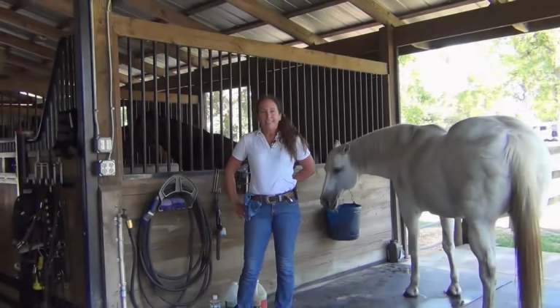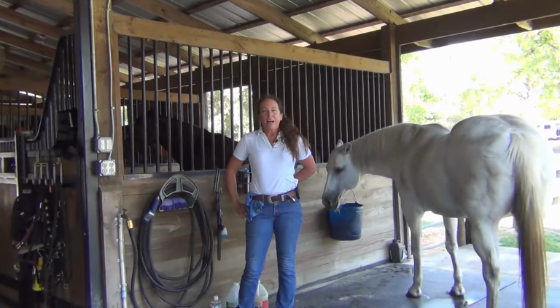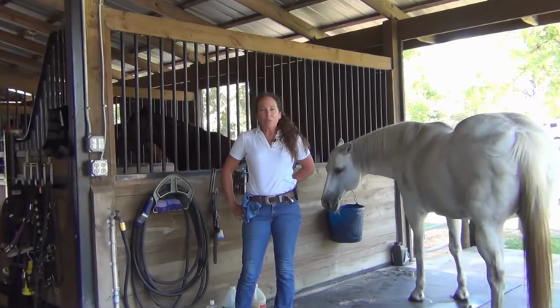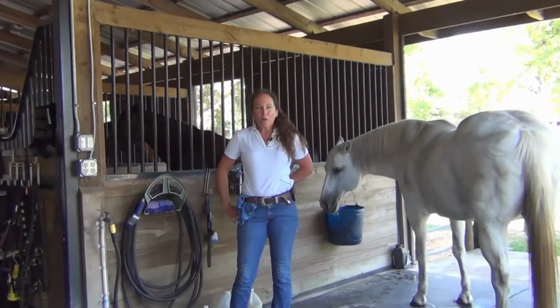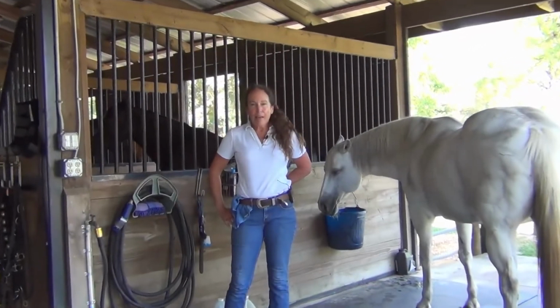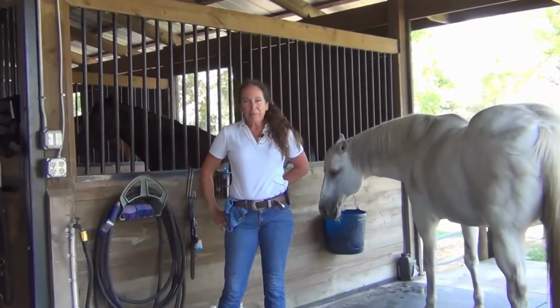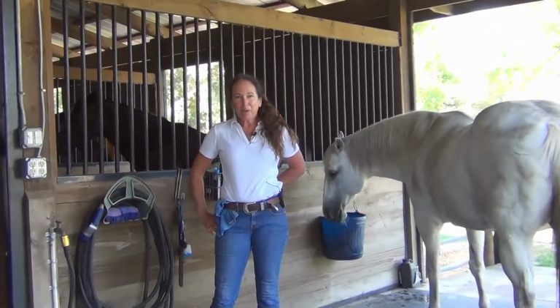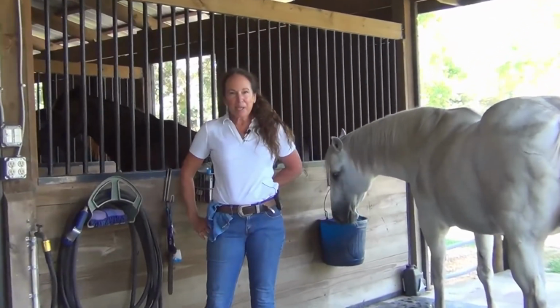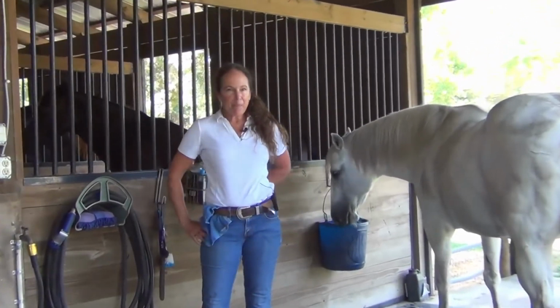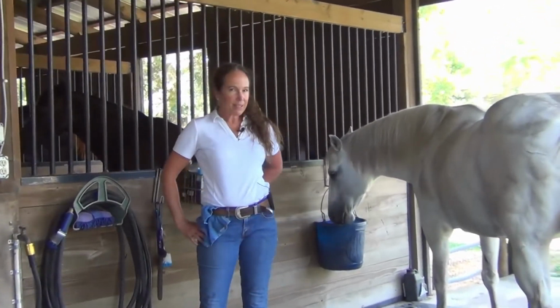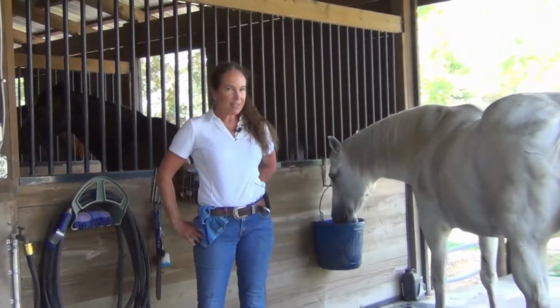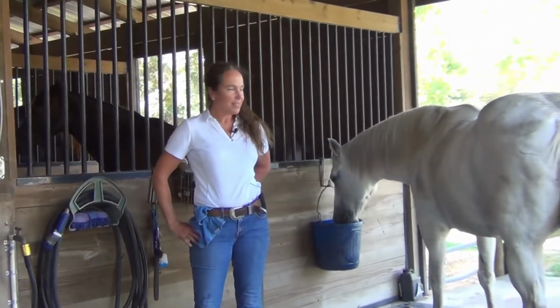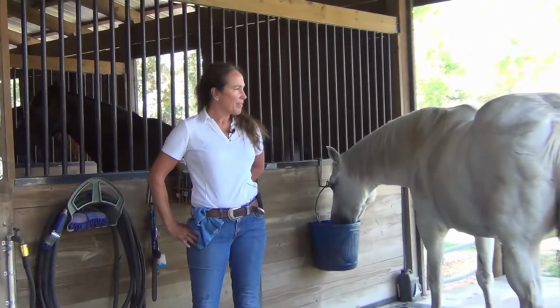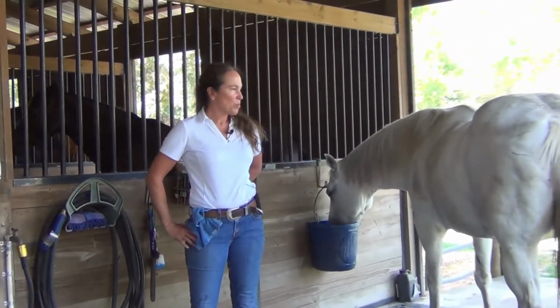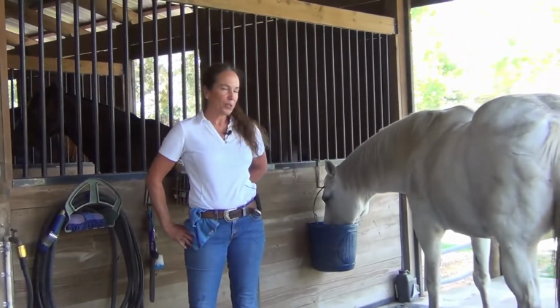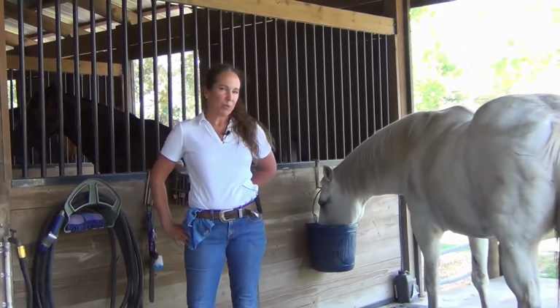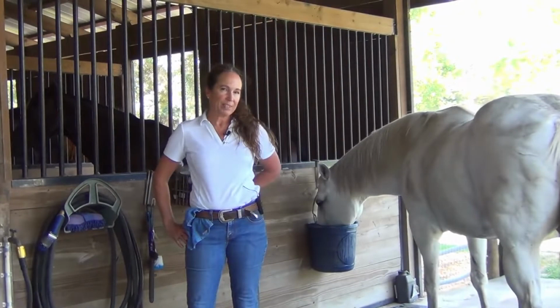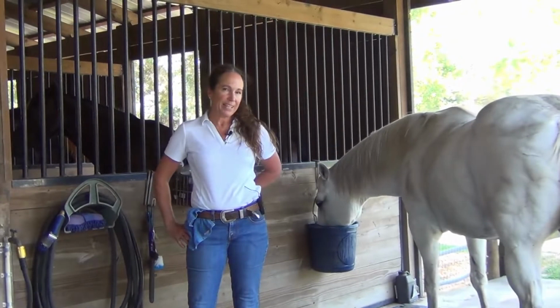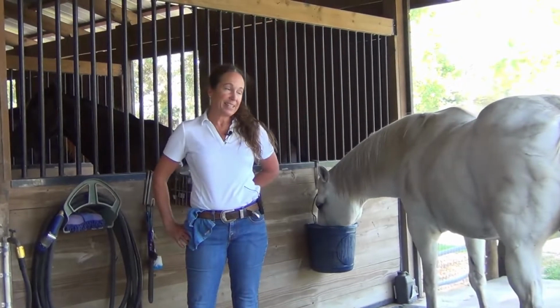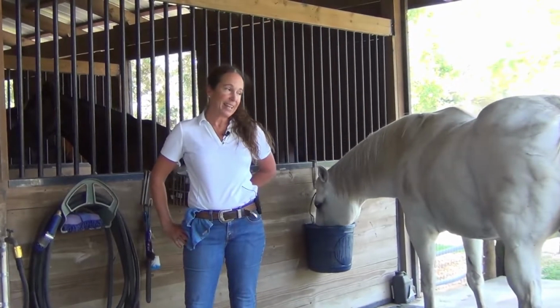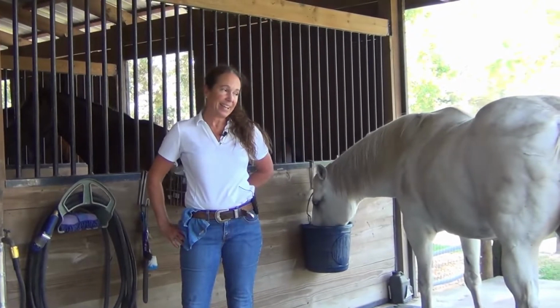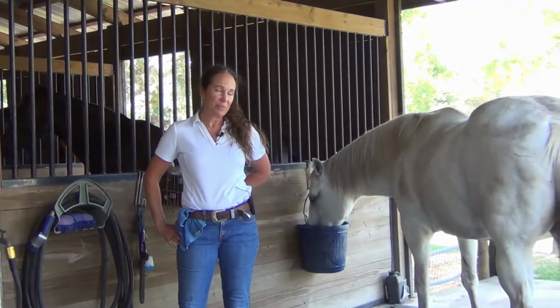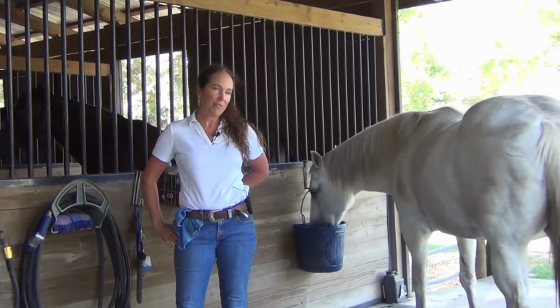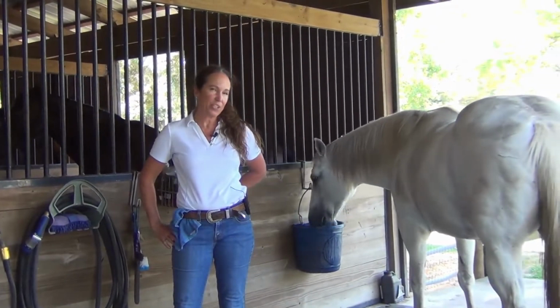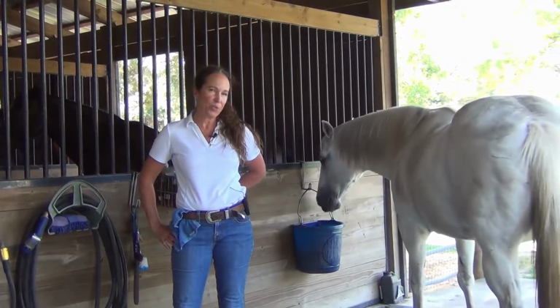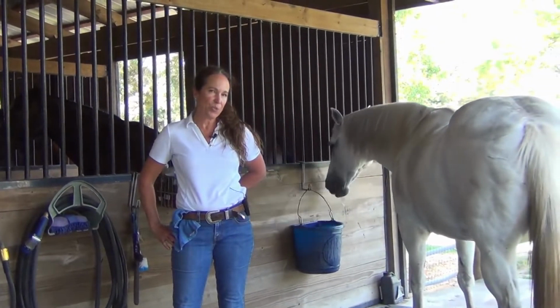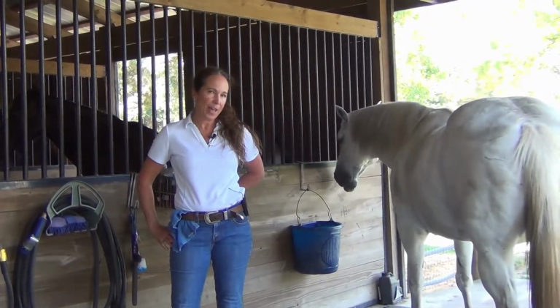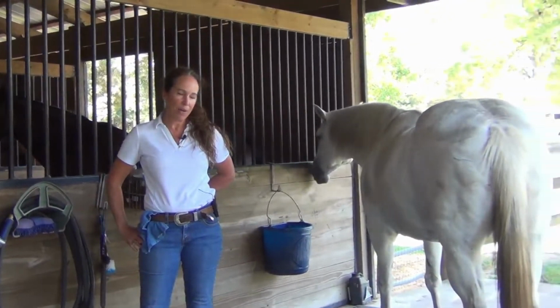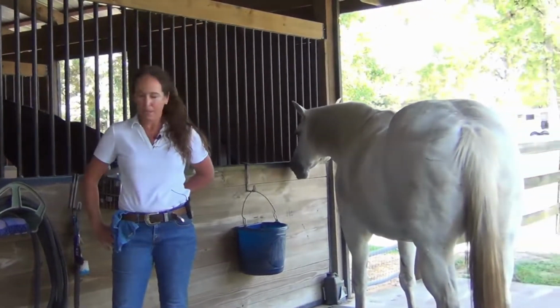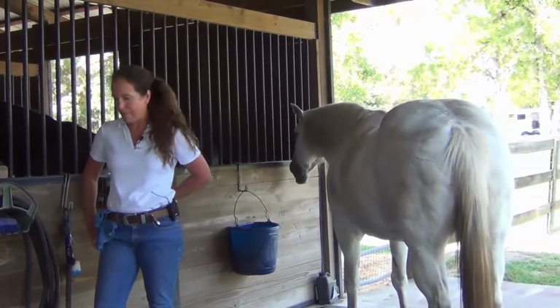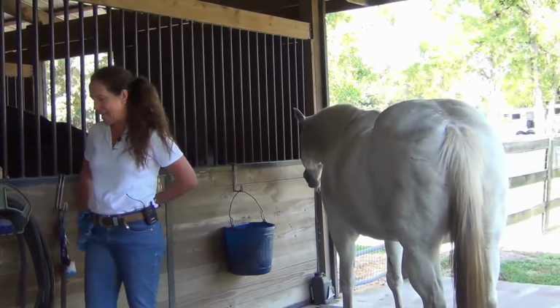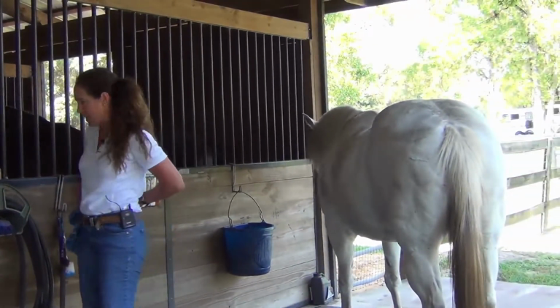Hi and welcome back. I'm Caroline Best. This is Everything Horses and More. And this is Sundance. We're getting ready to show you how we bathe.